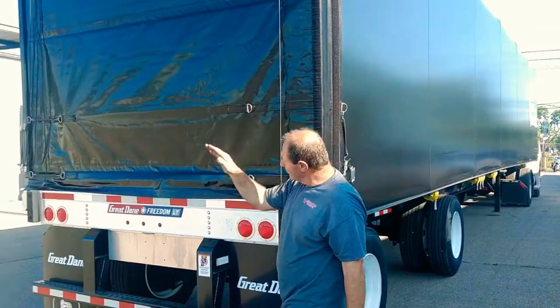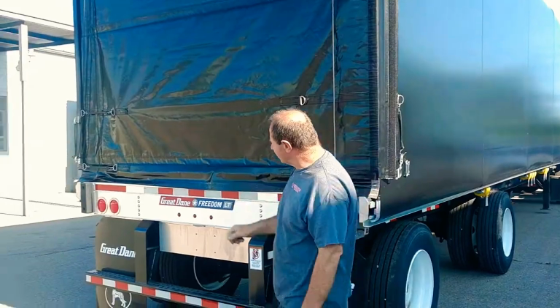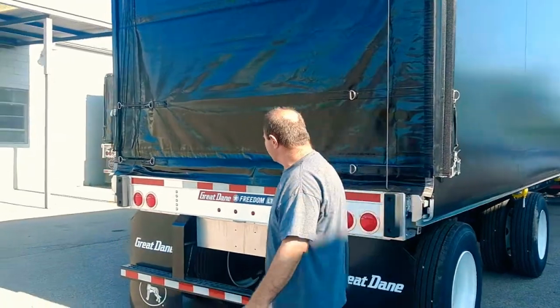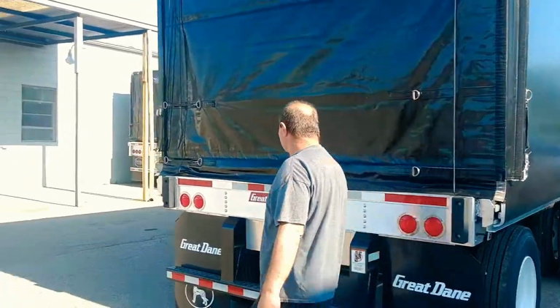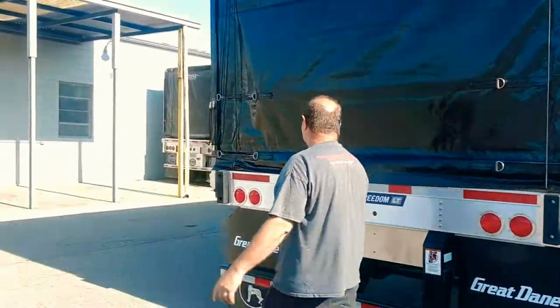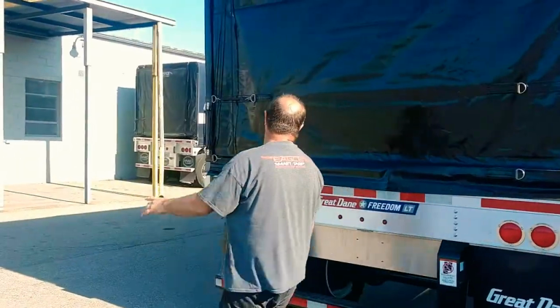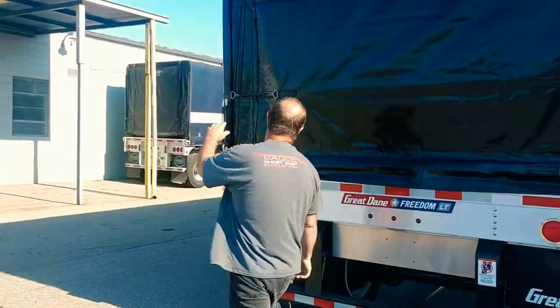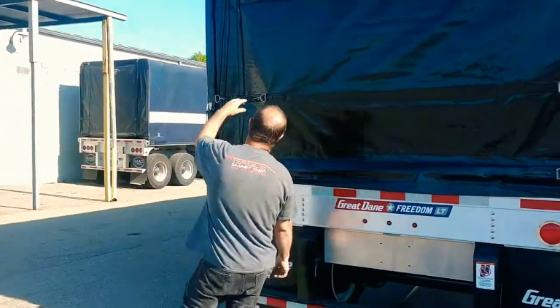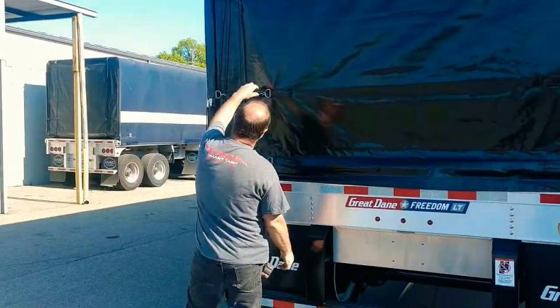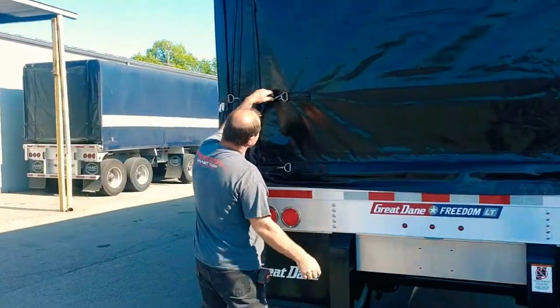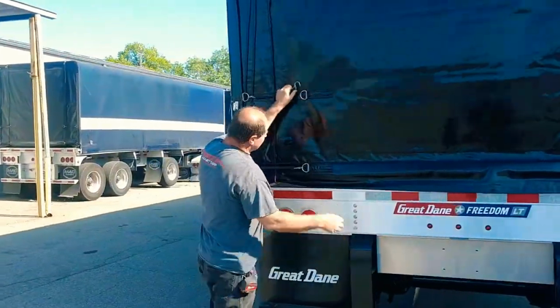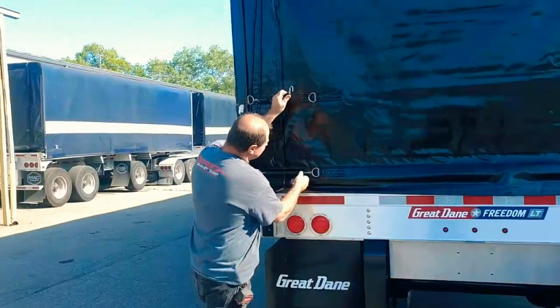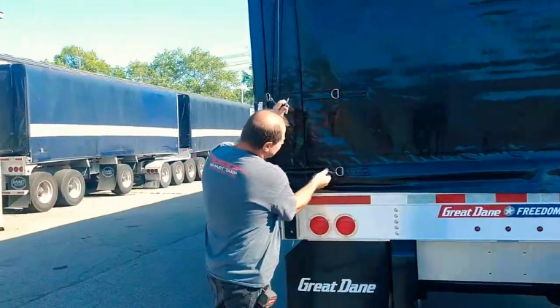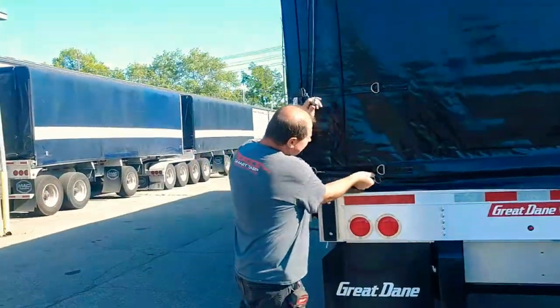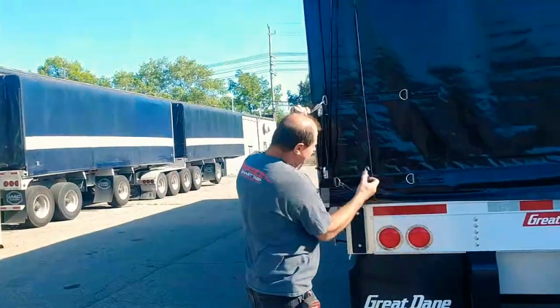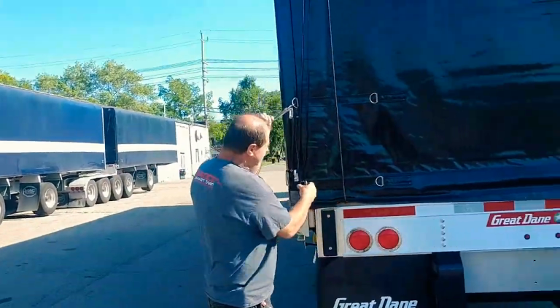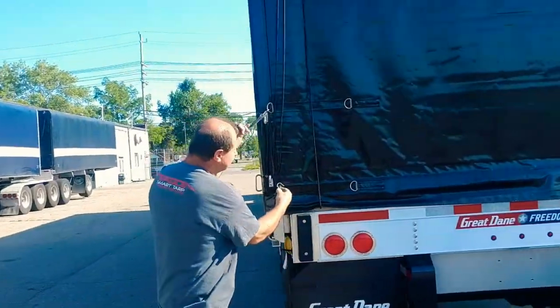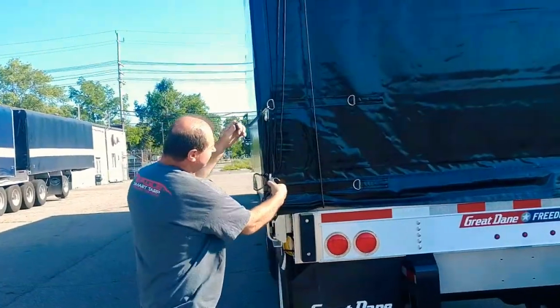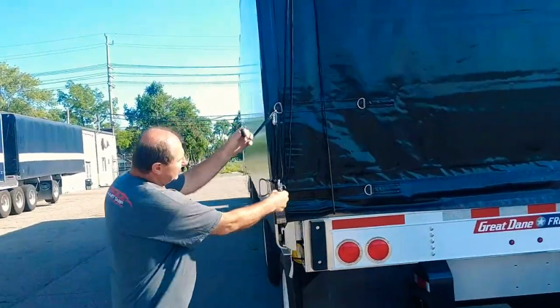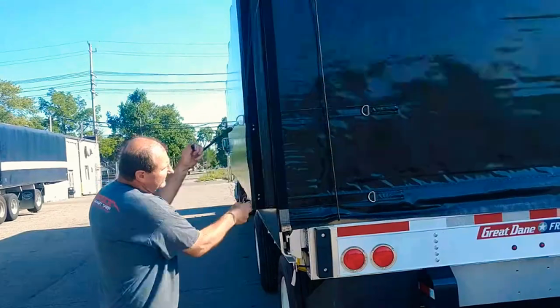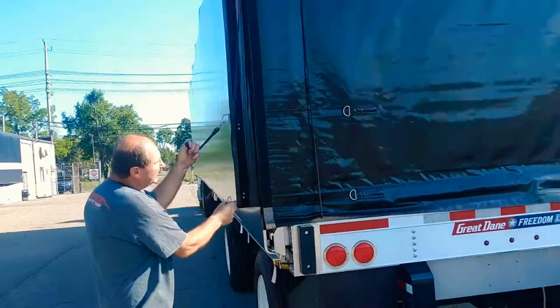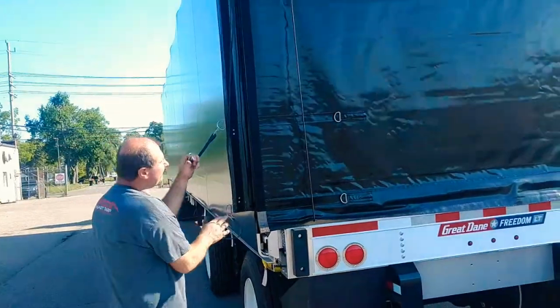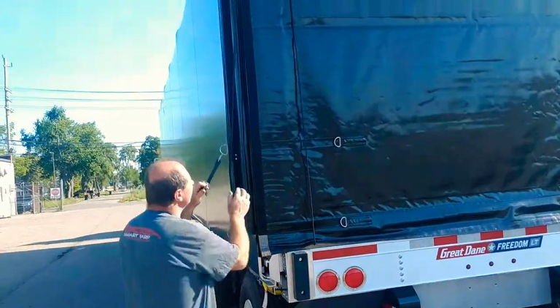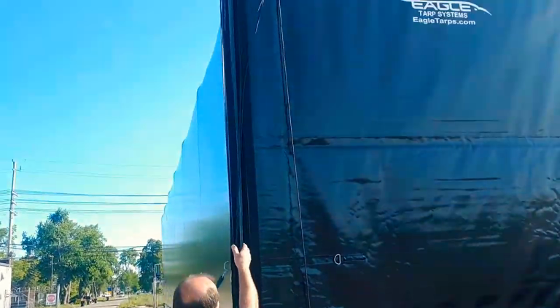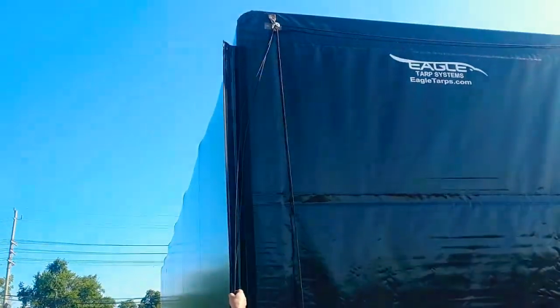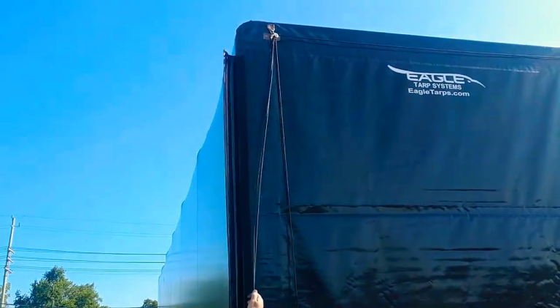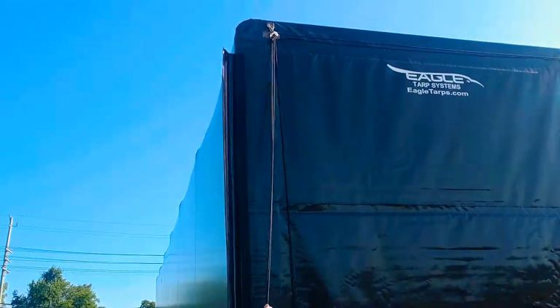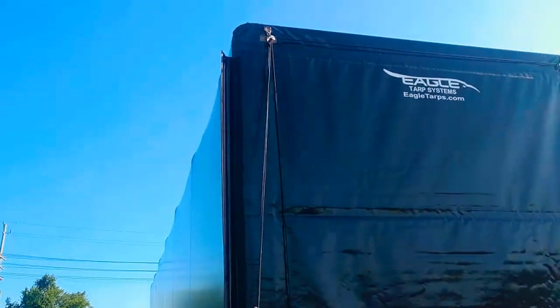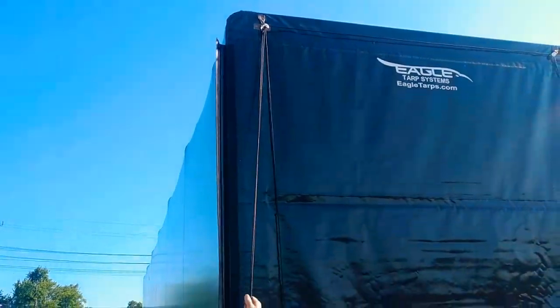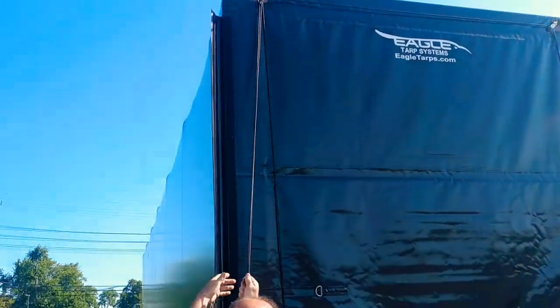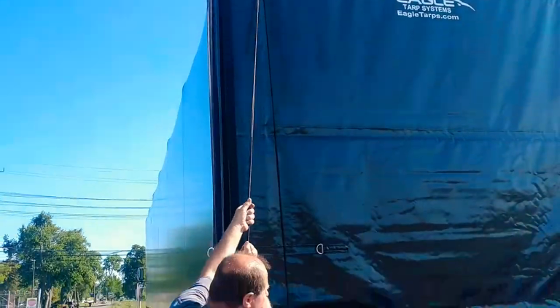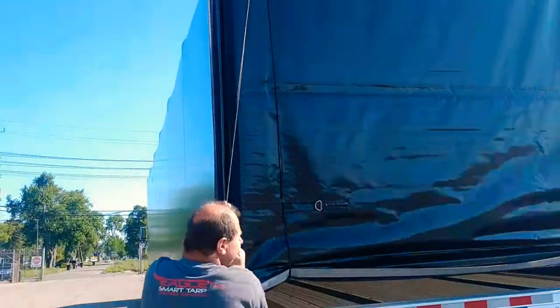We'll open it inside. Punch the cord out, give it a pull in. I'll grab the rope here to roll it up.